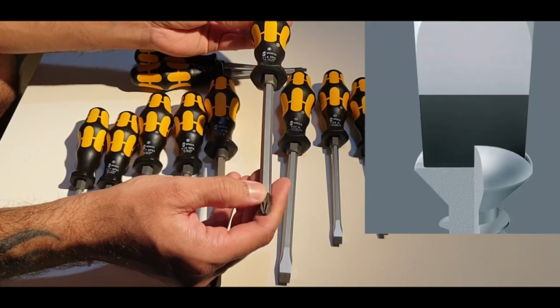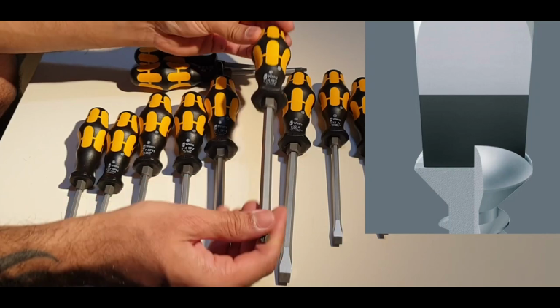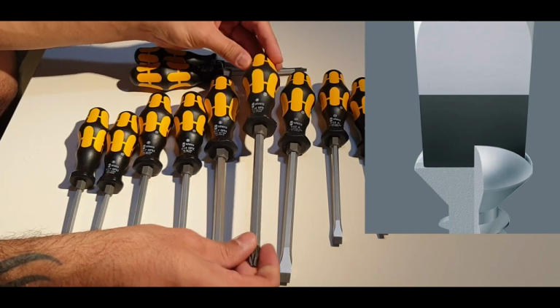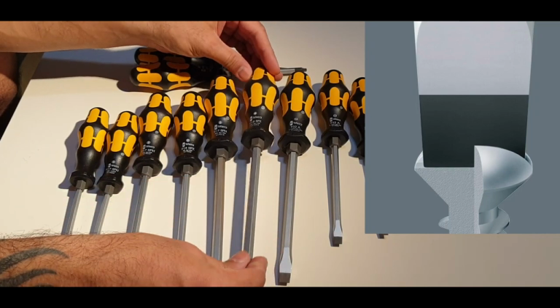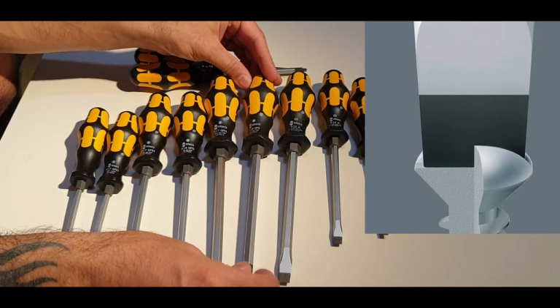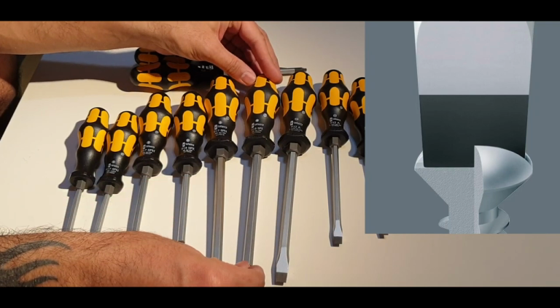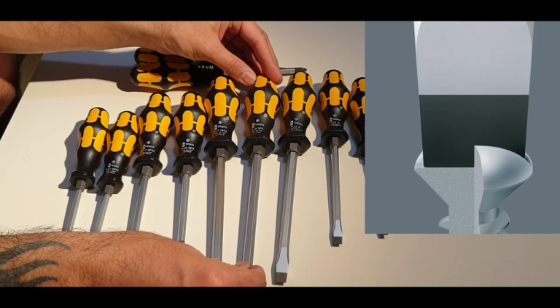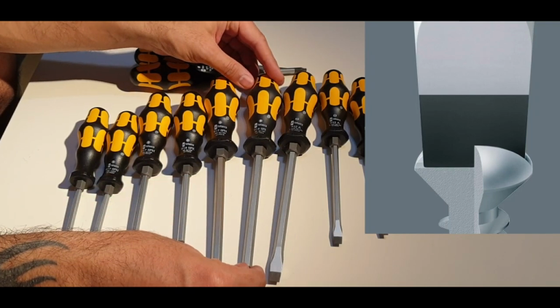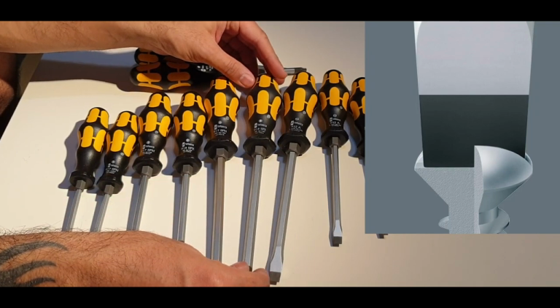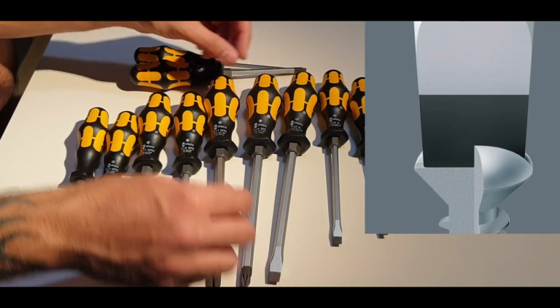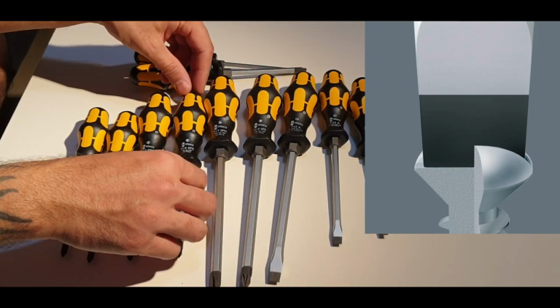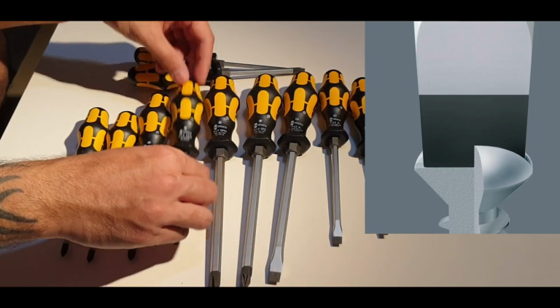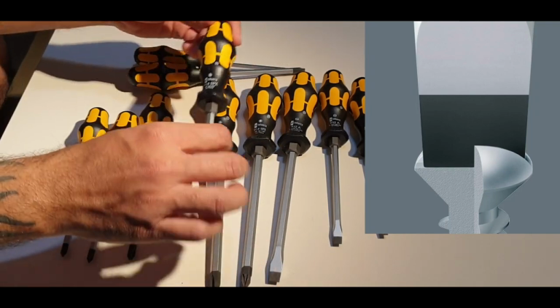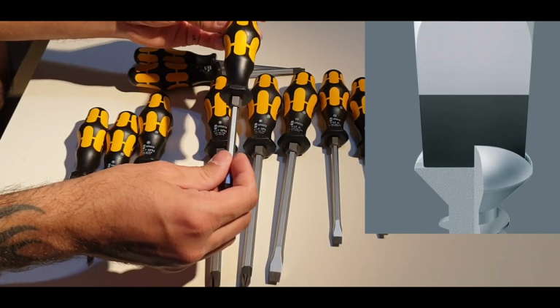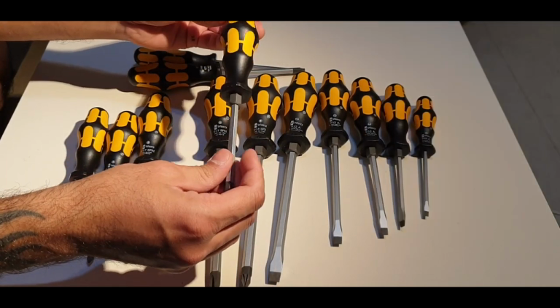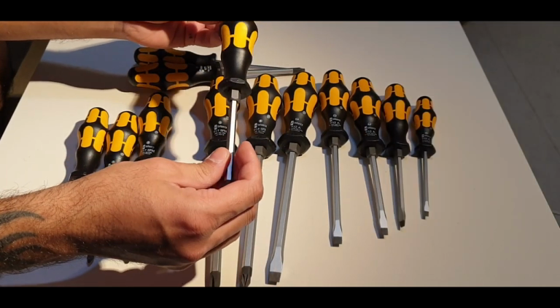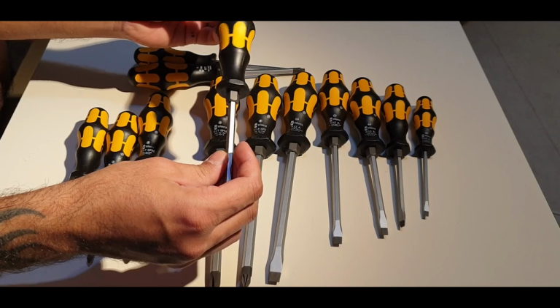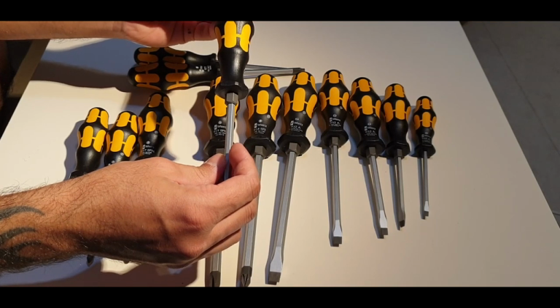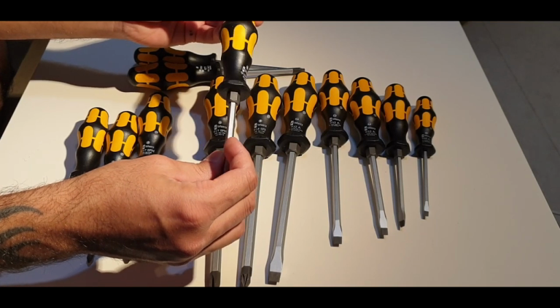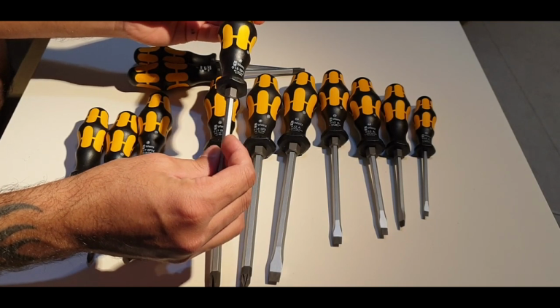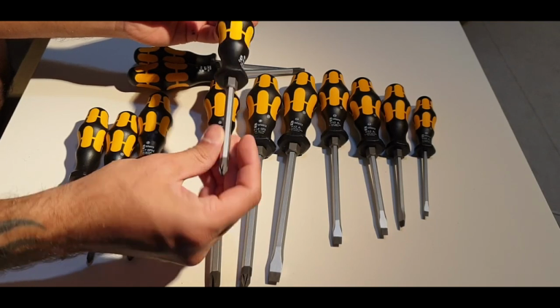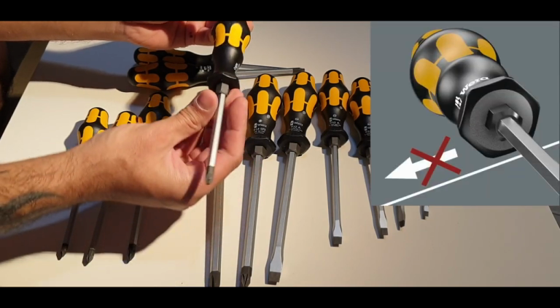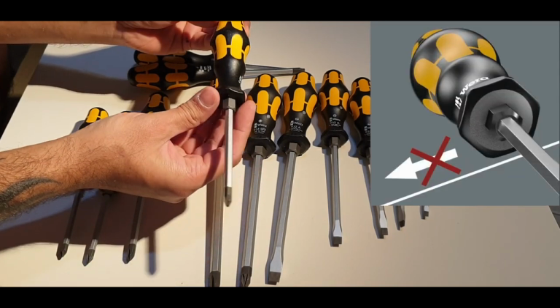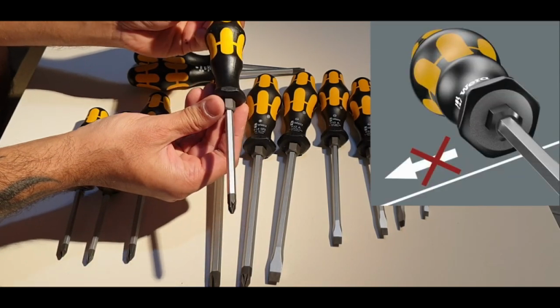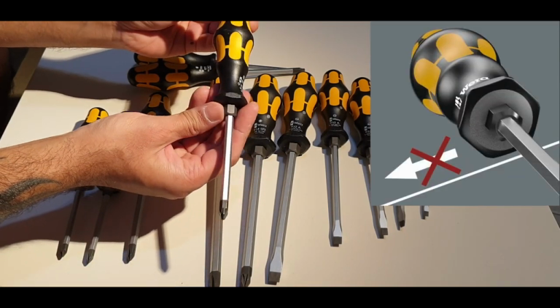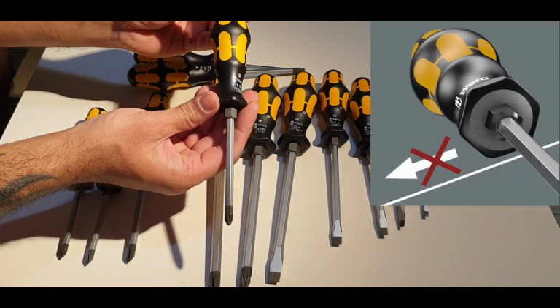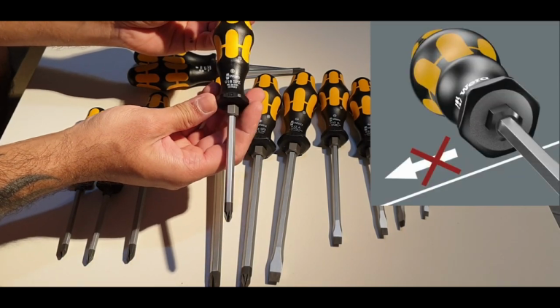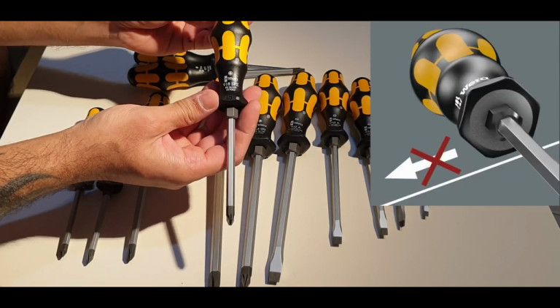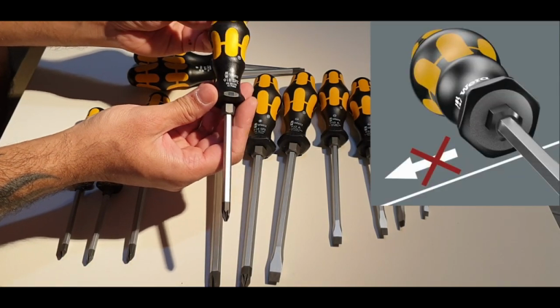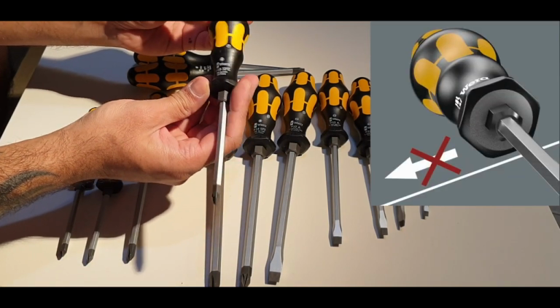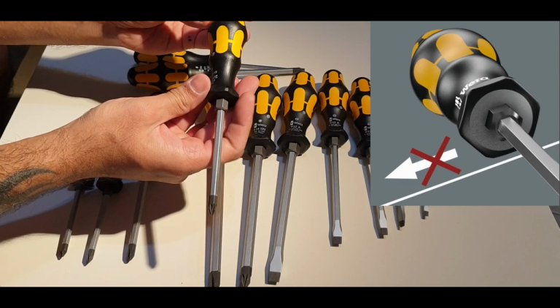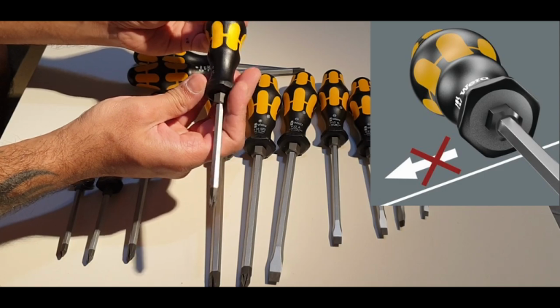The tip is black oxide — they promote it as extra durable. The shape here is anti-roll off, which resists the screwdriver rolling over.